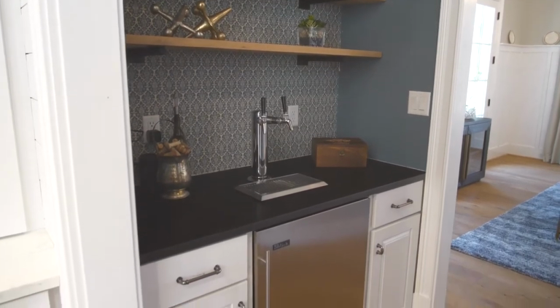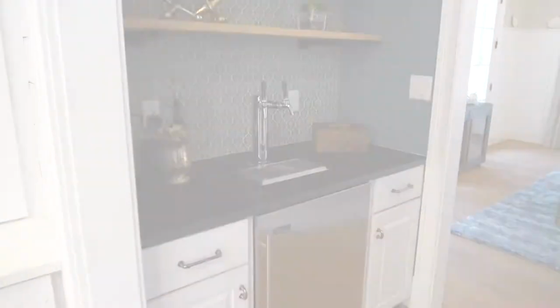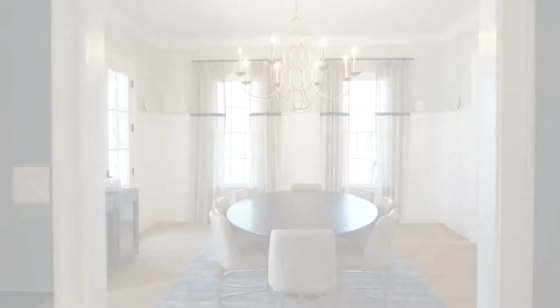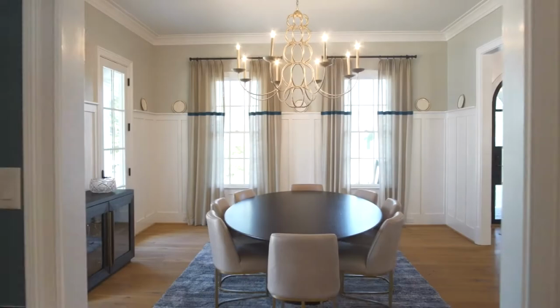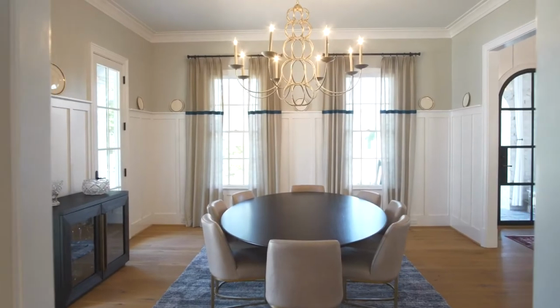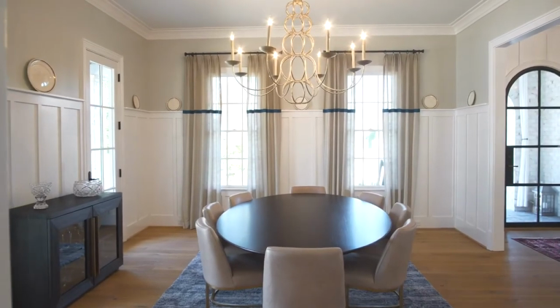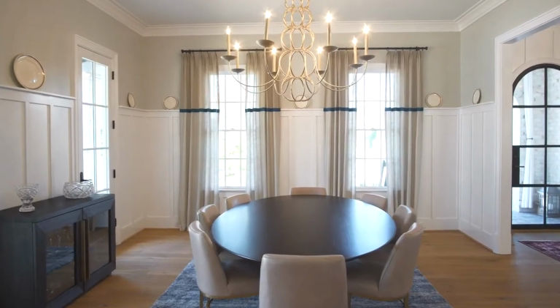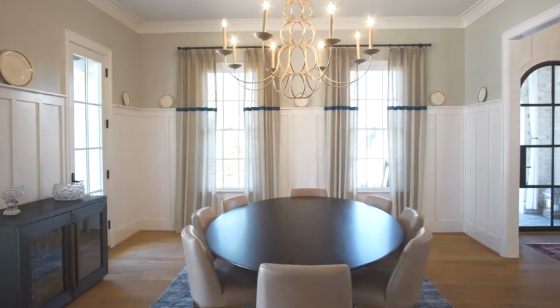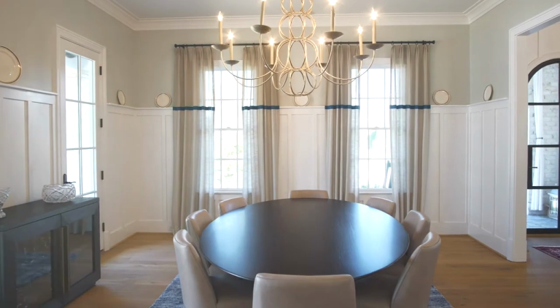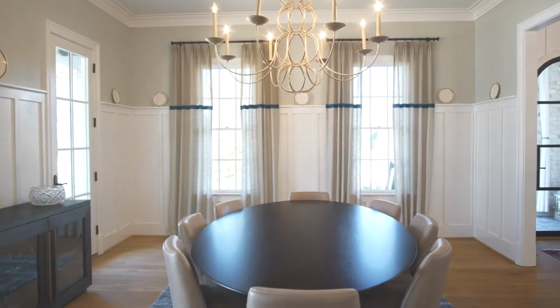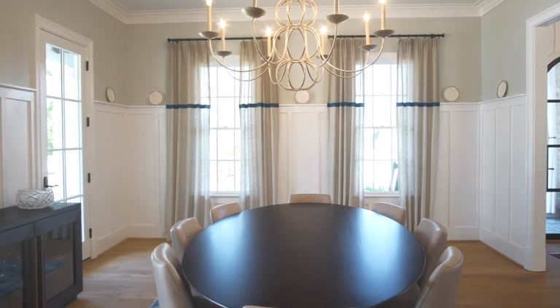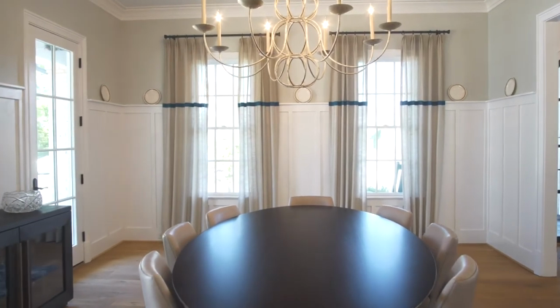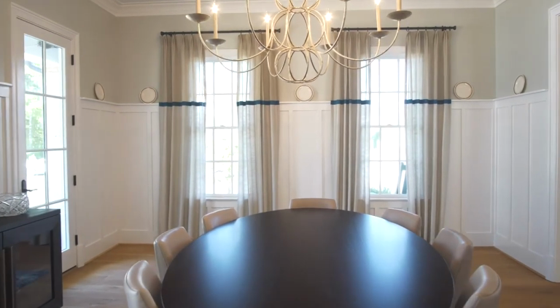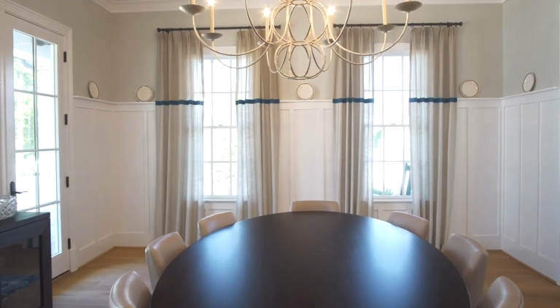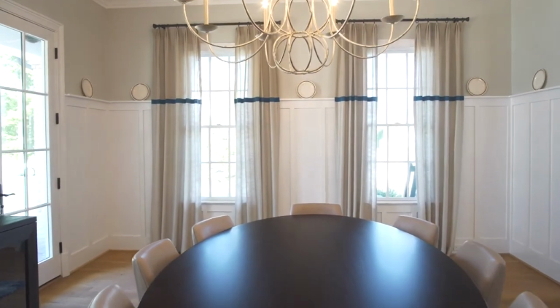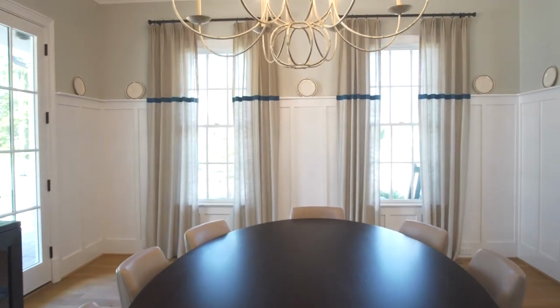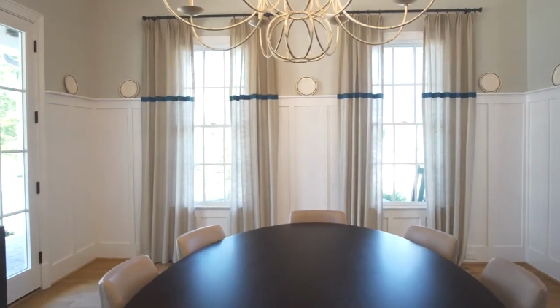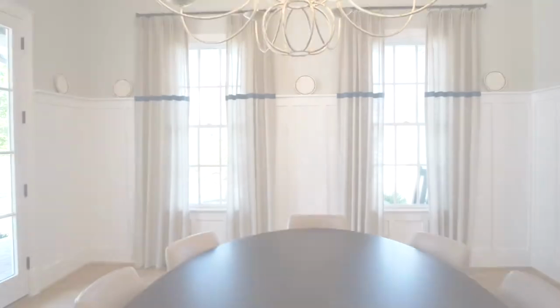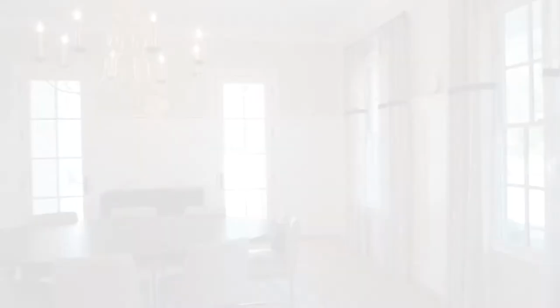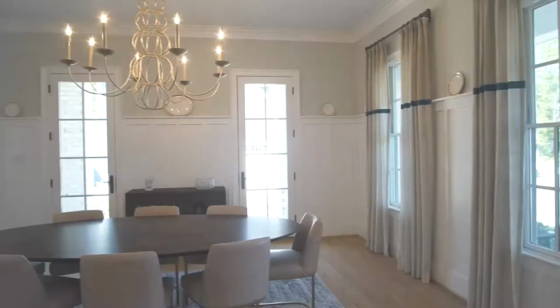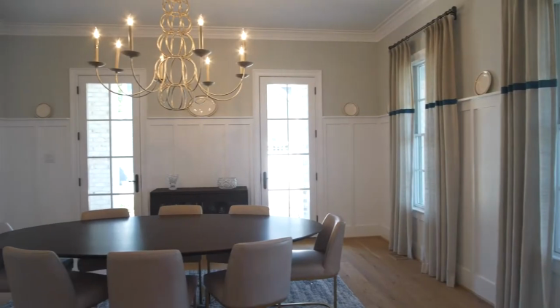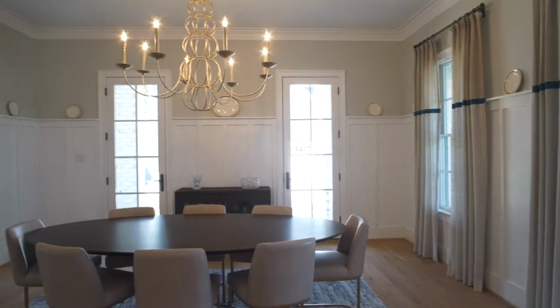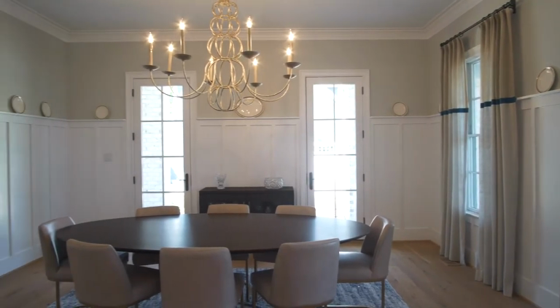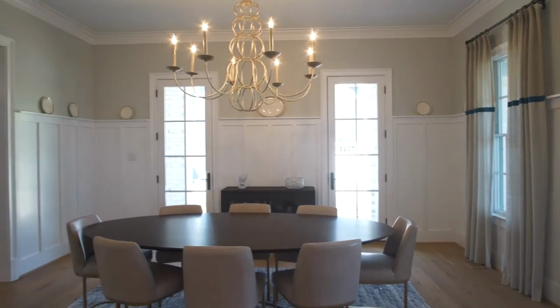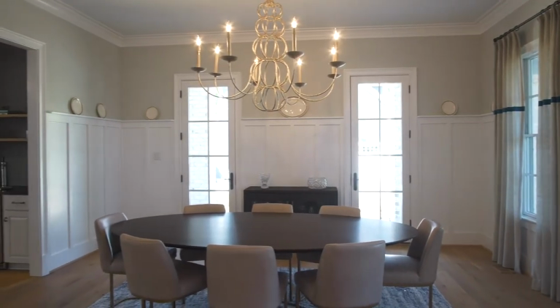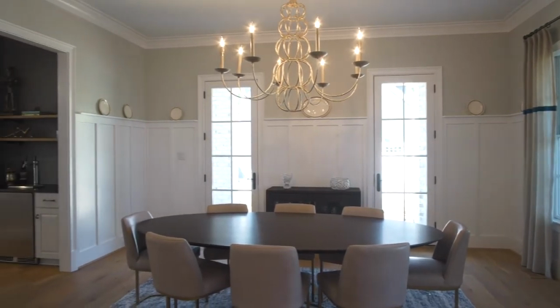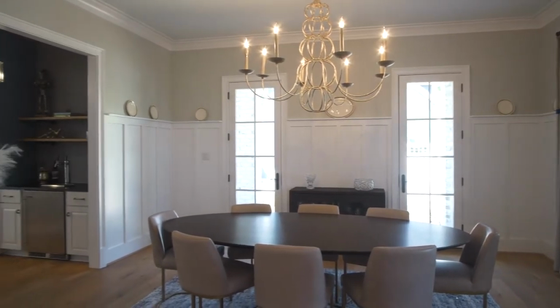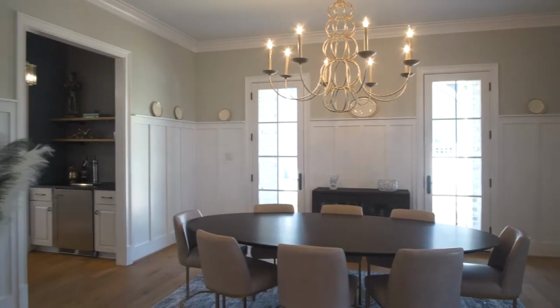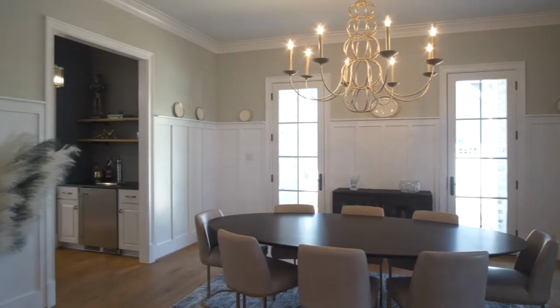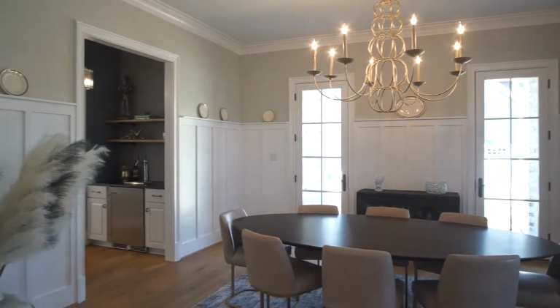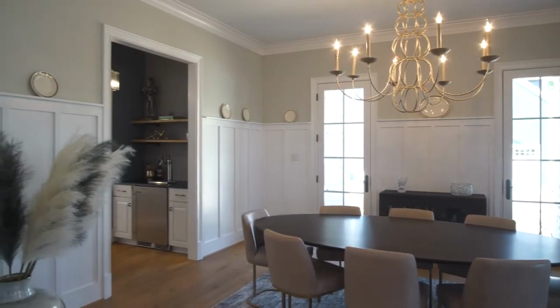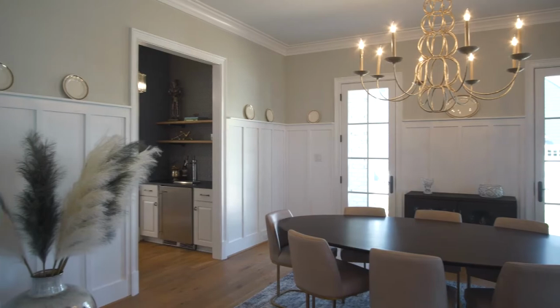The dining room's elevated design starts with a silver leaf finished grand chandelier which blends whimsical and traditional styling. The wainscotting with a plate shelf edge completes this space.